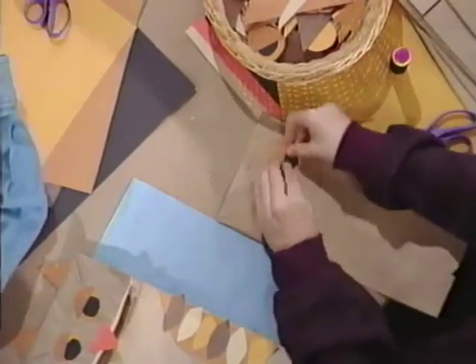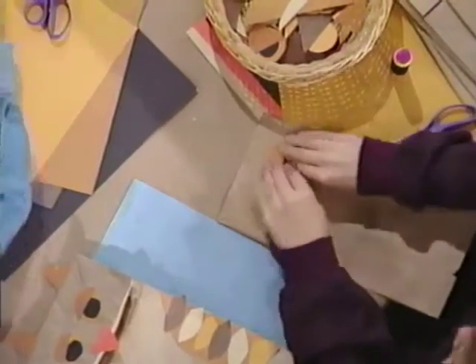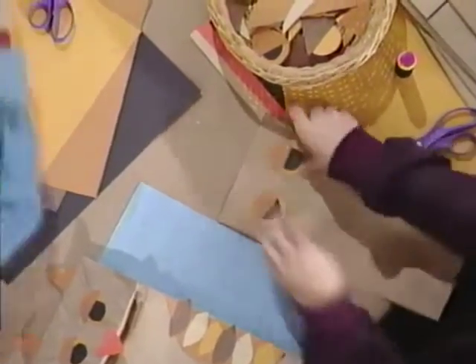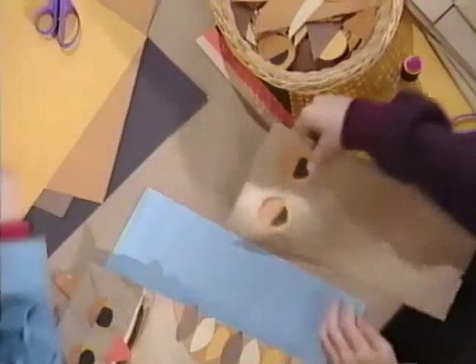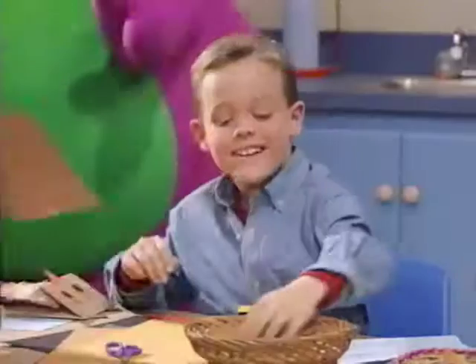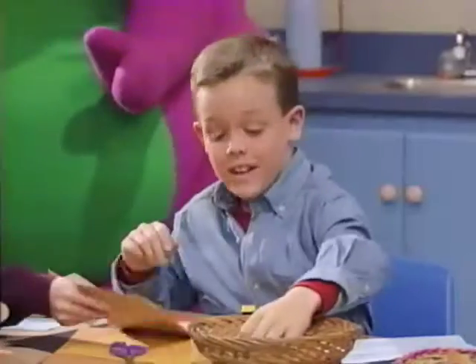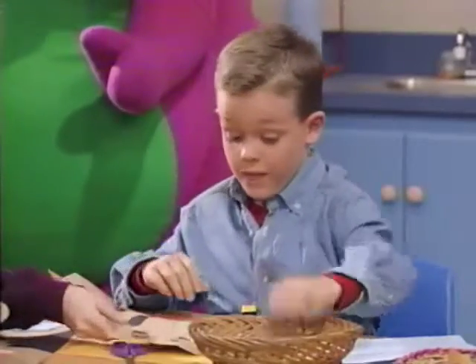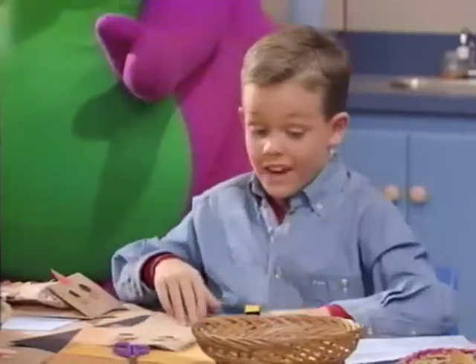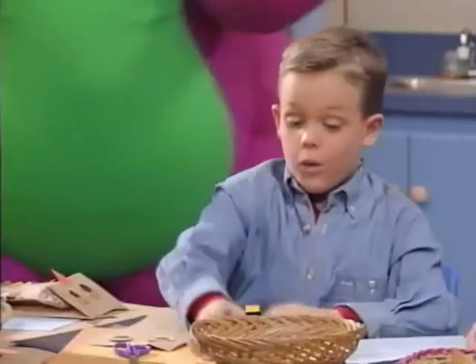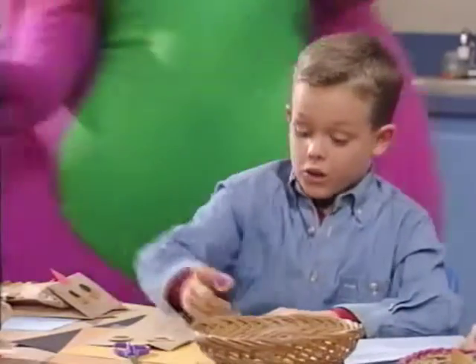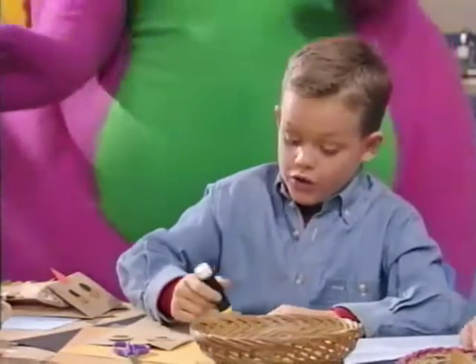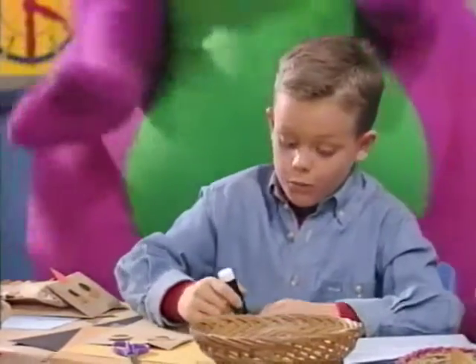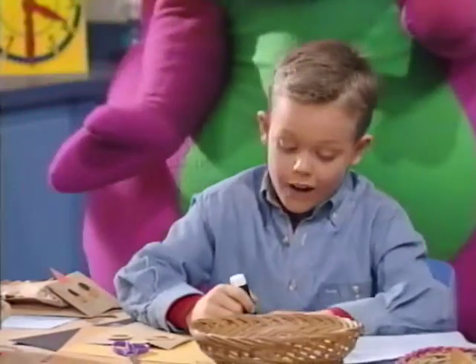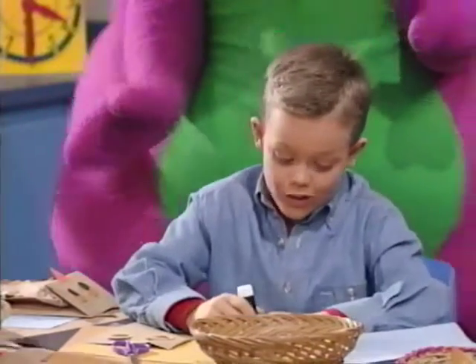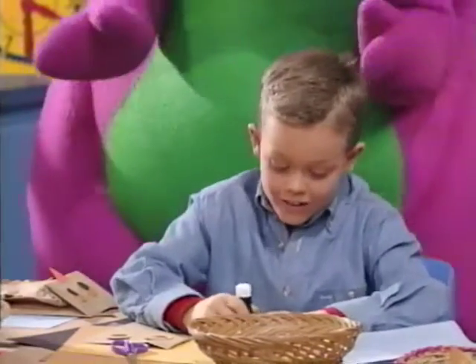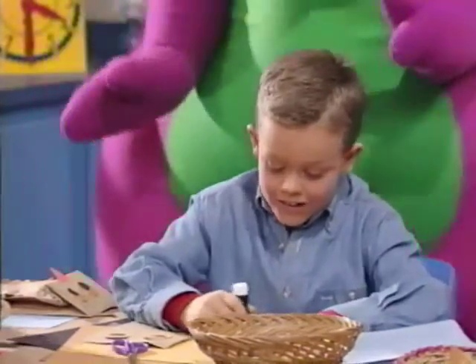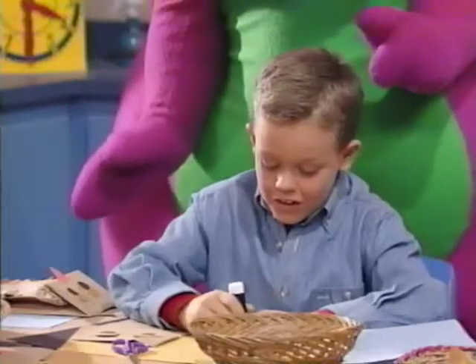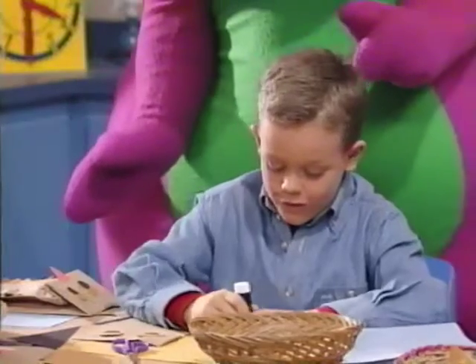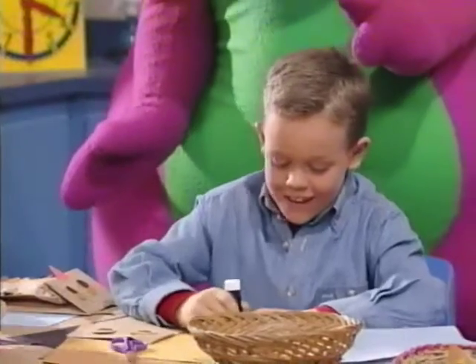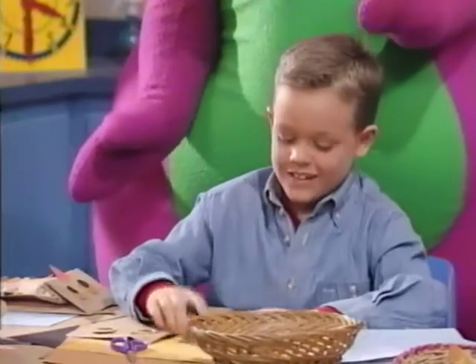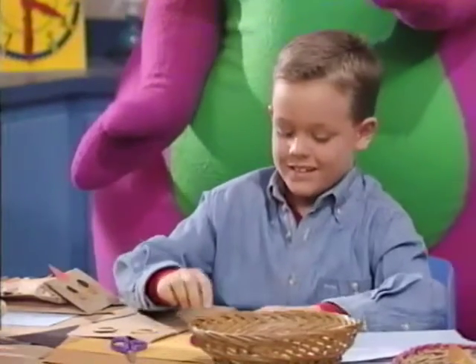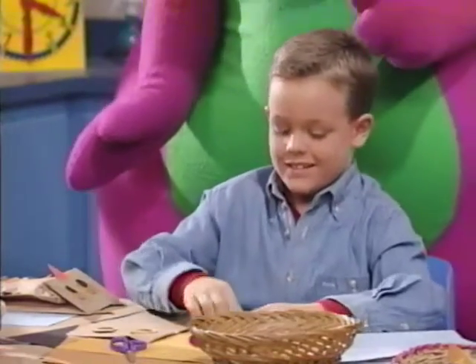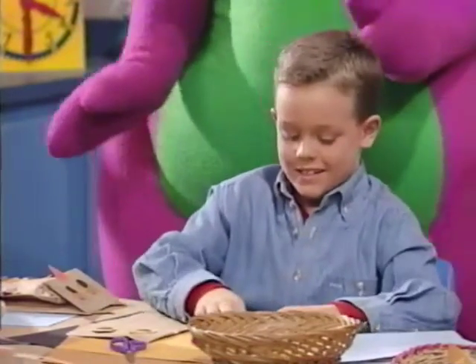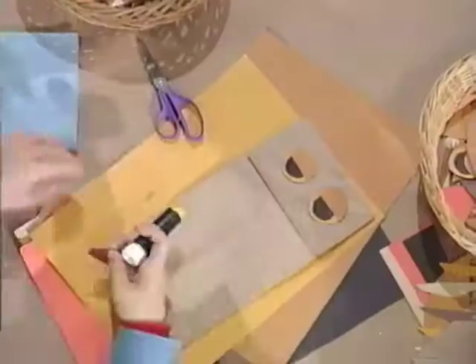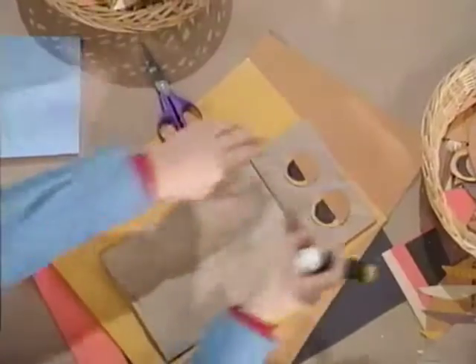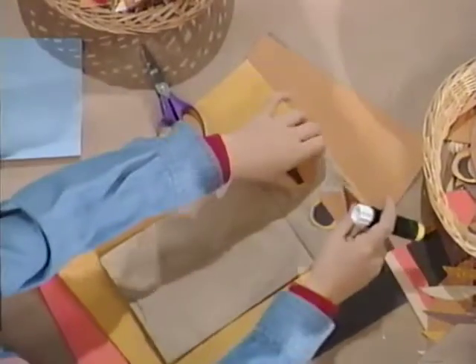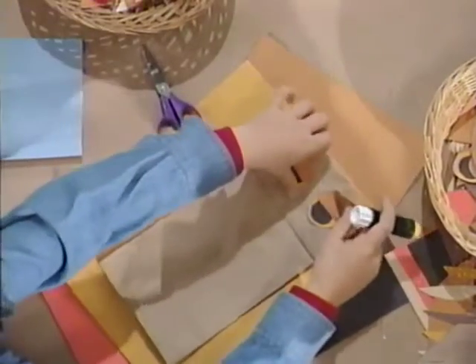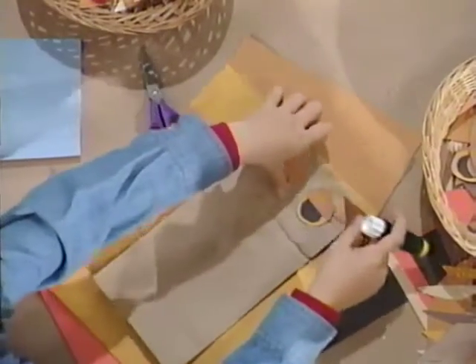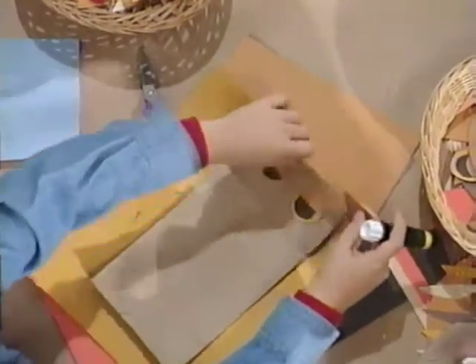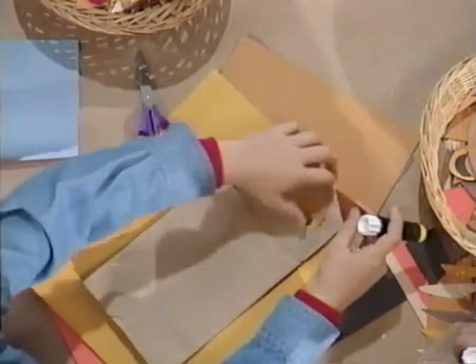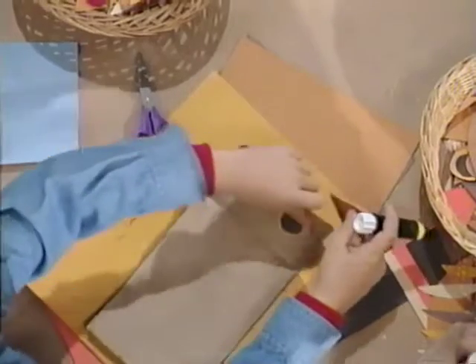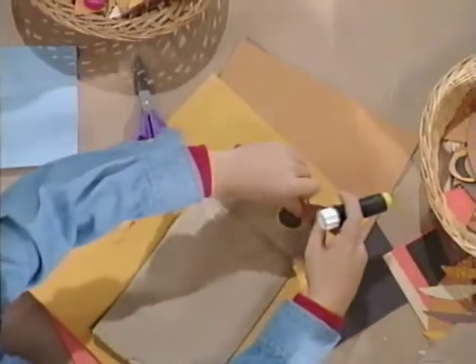Oh, she looks sleepy. Then, we glue on two brown triangles to use for the ears. I see. Oh, they go right on top.